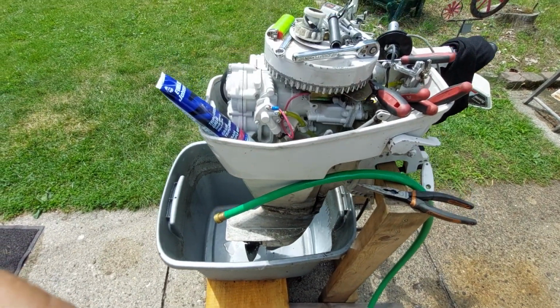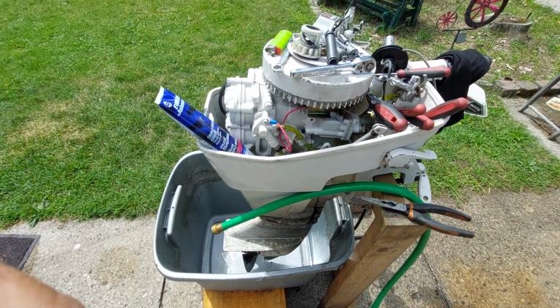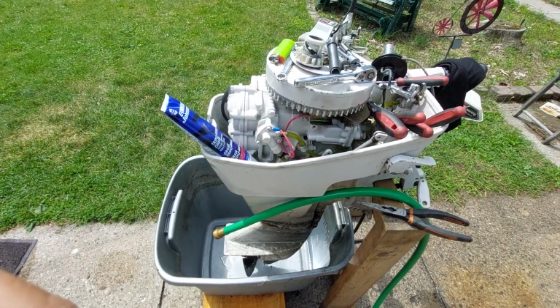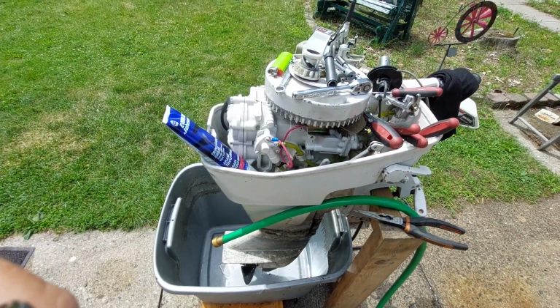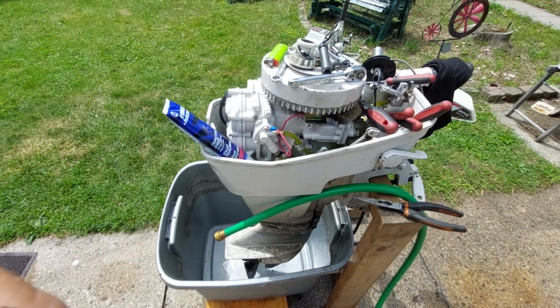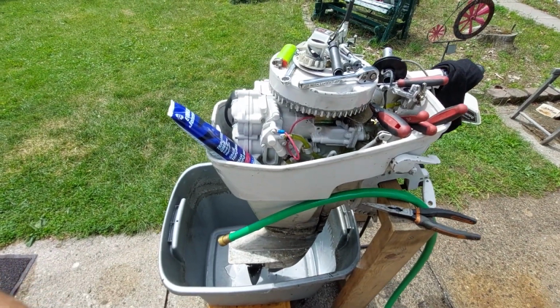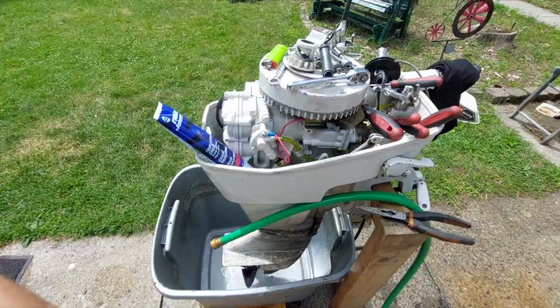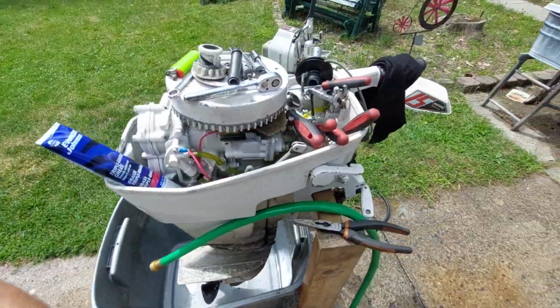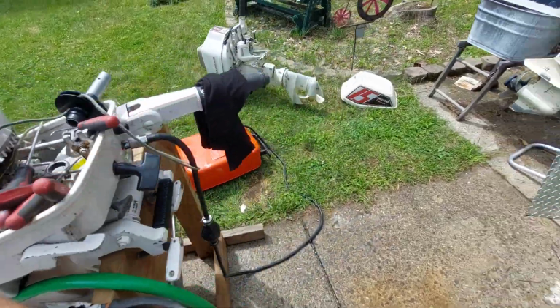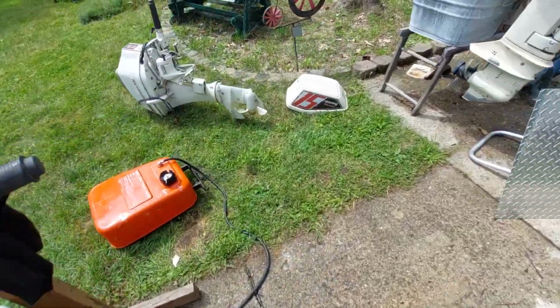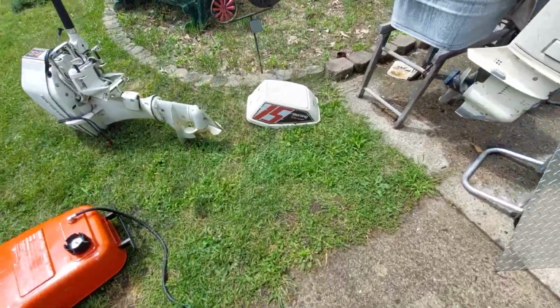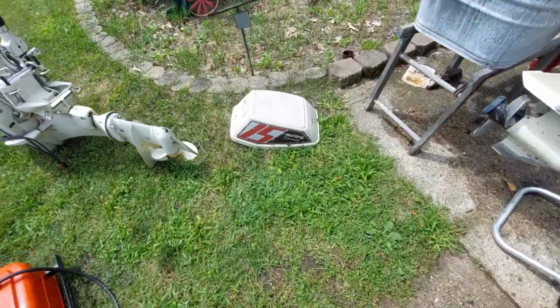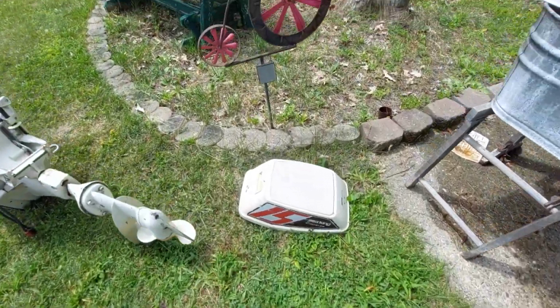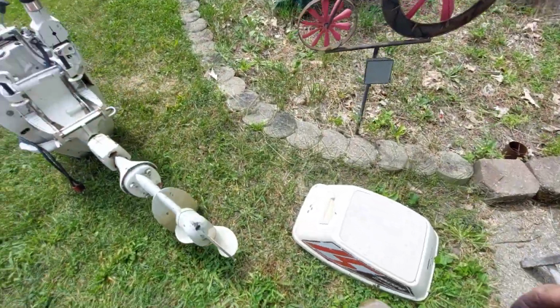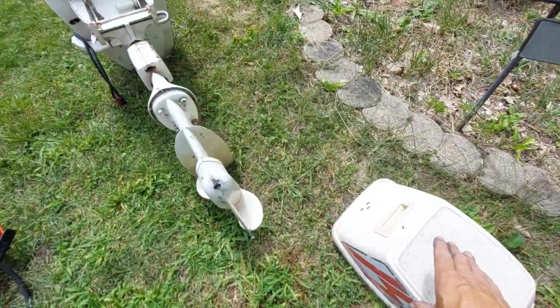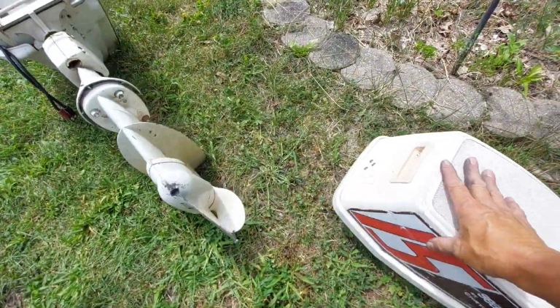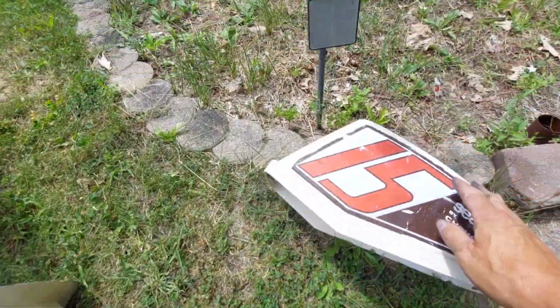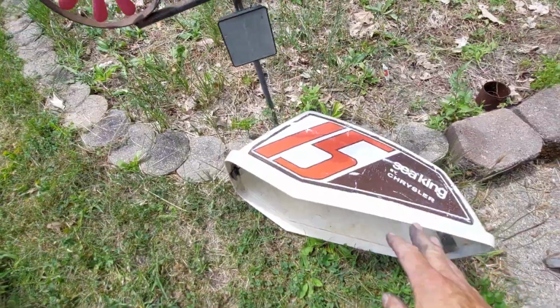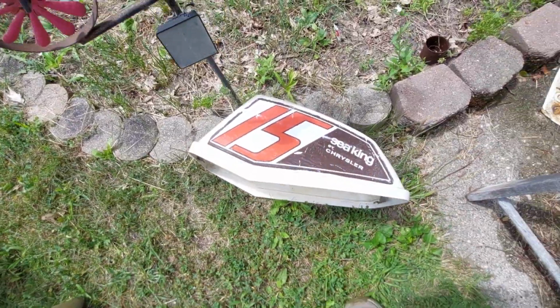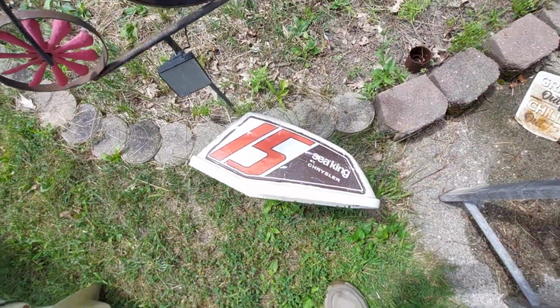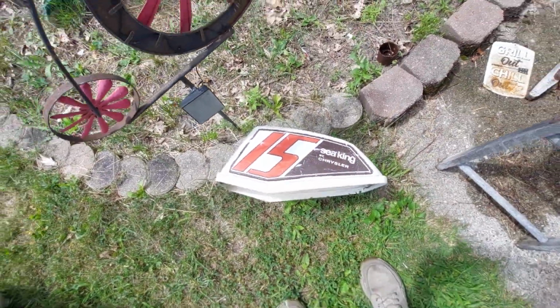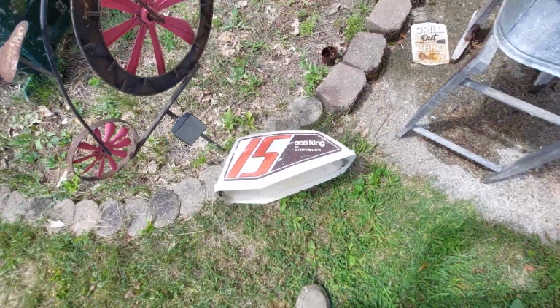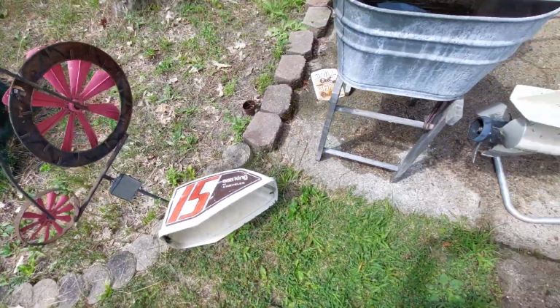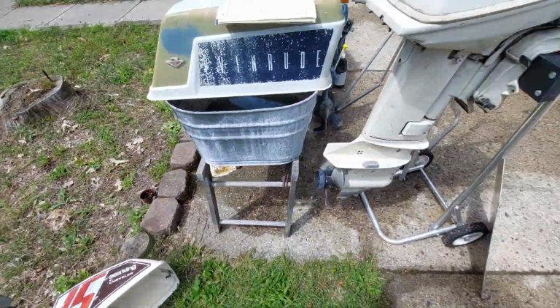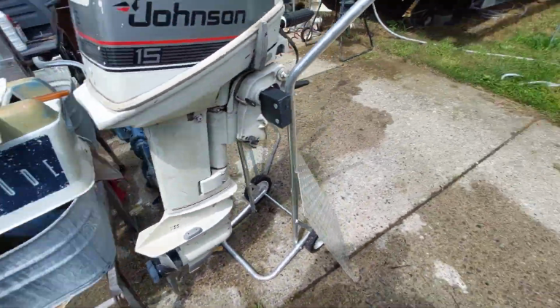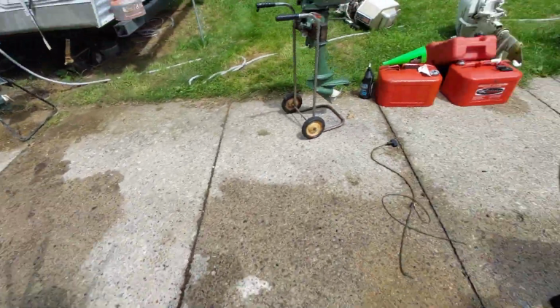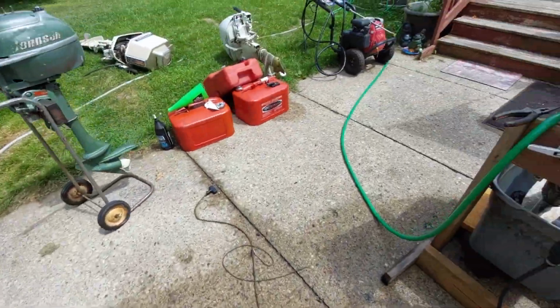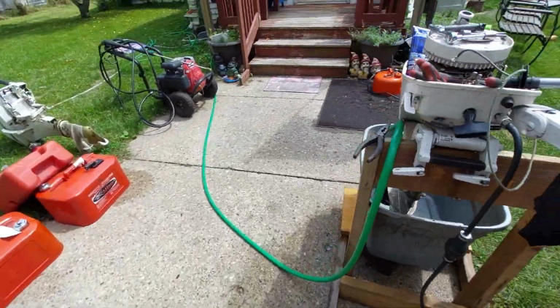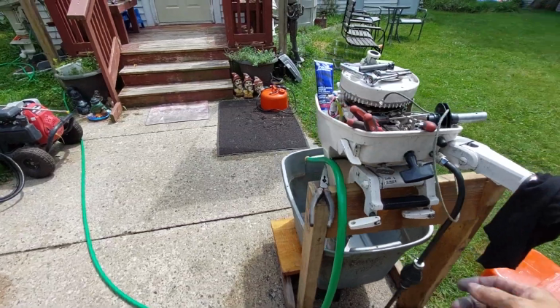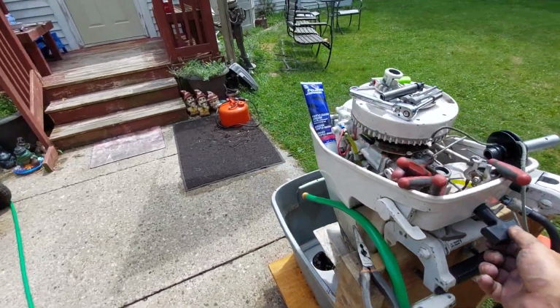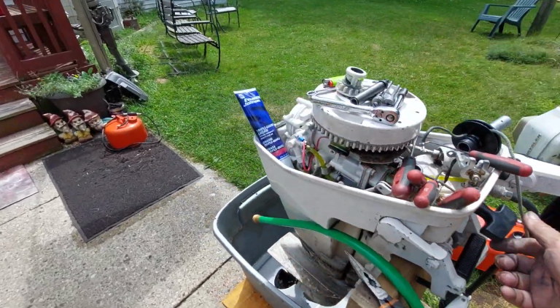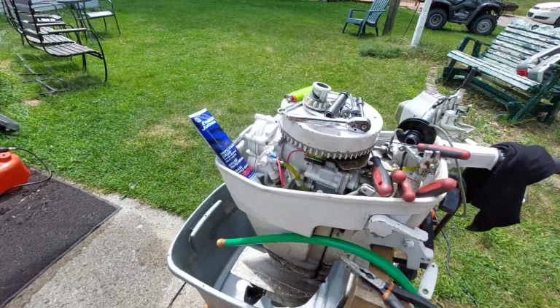This is a 15-horse C-King by Chrysler. This is the one I featured on the channel — I got it running. I picked it up from a scrap yard for $20.